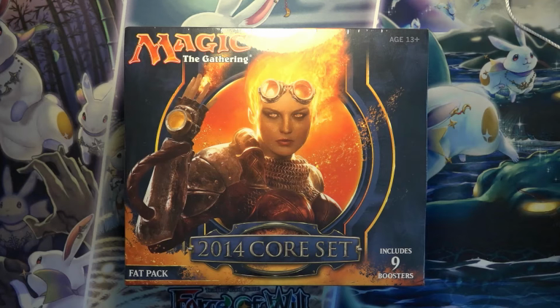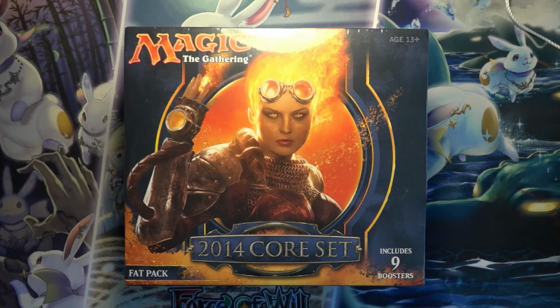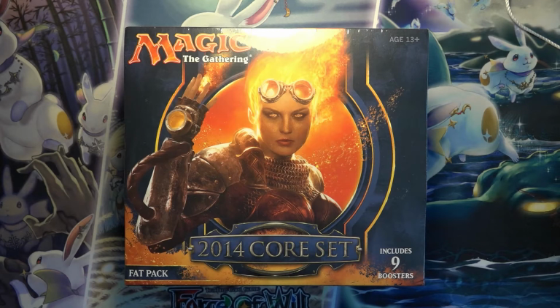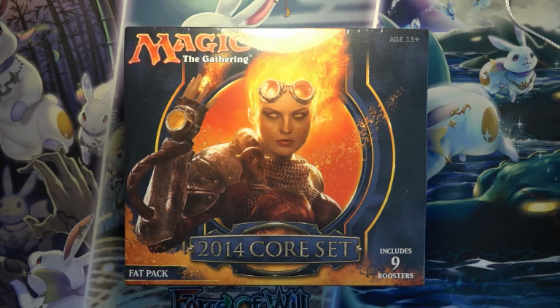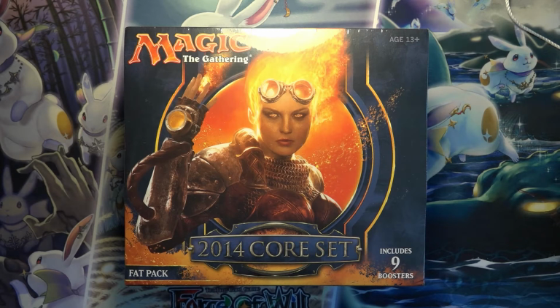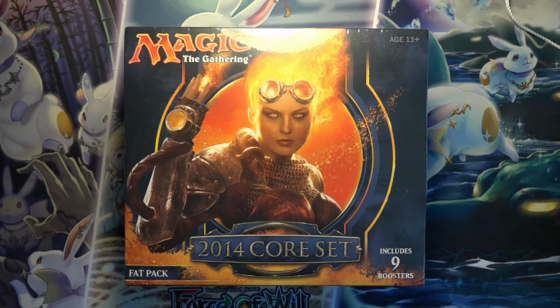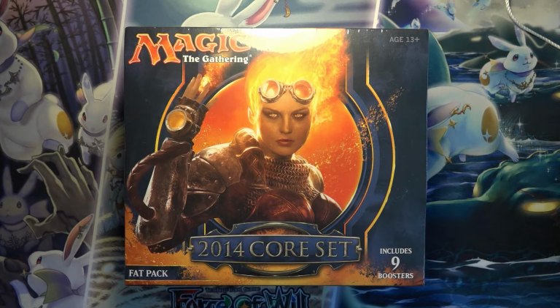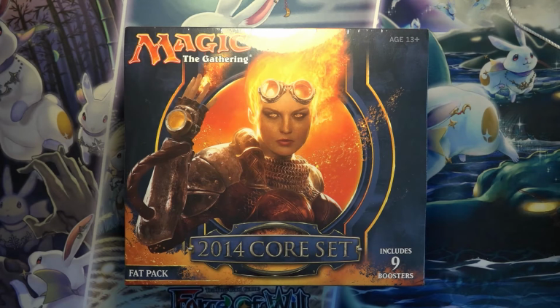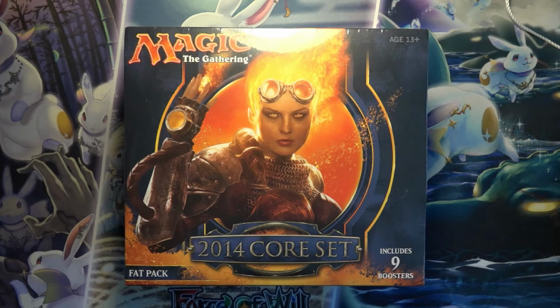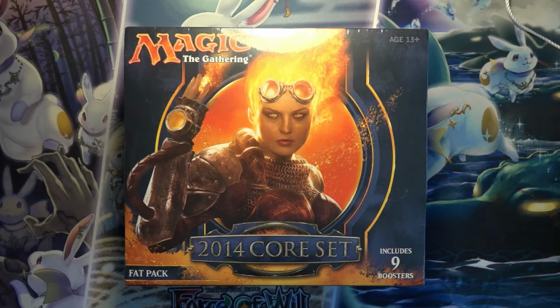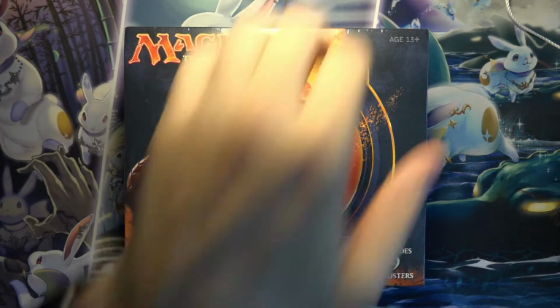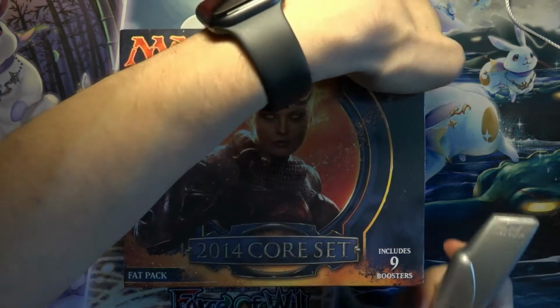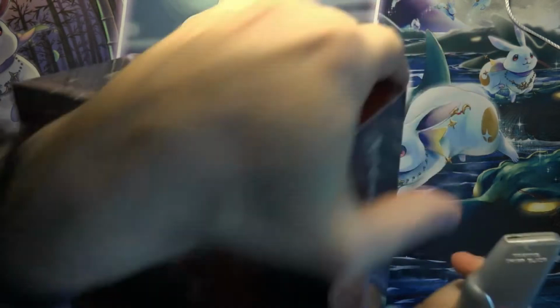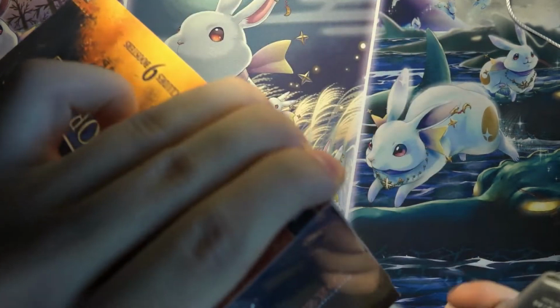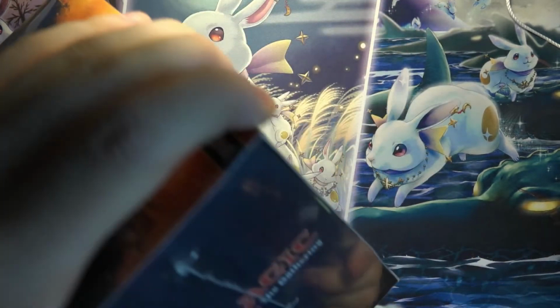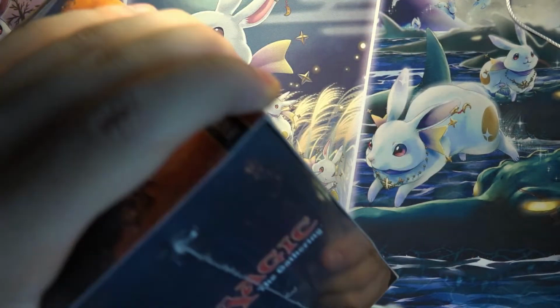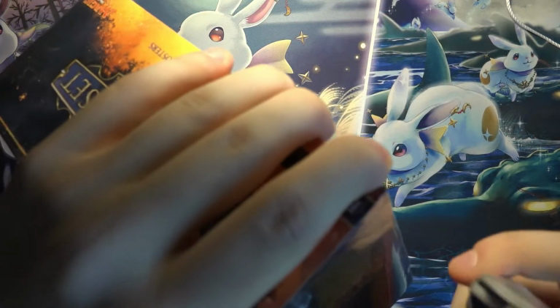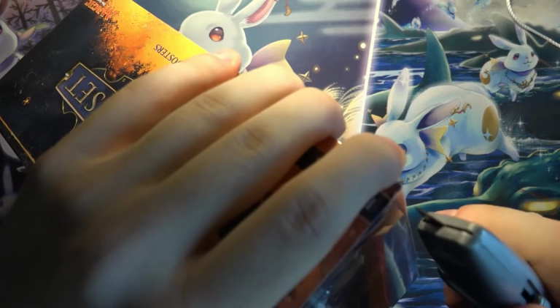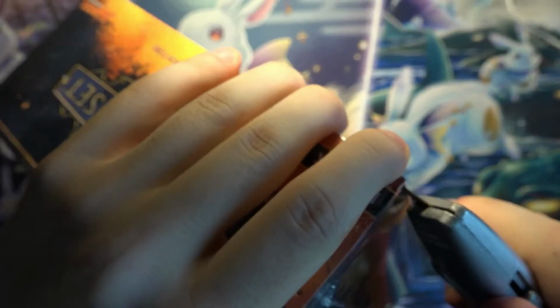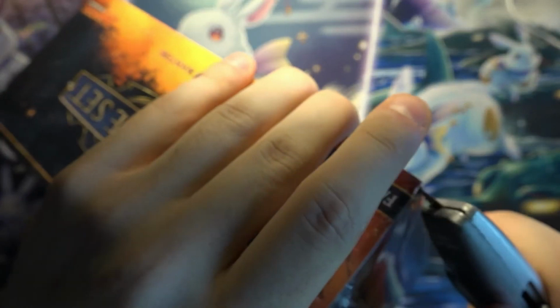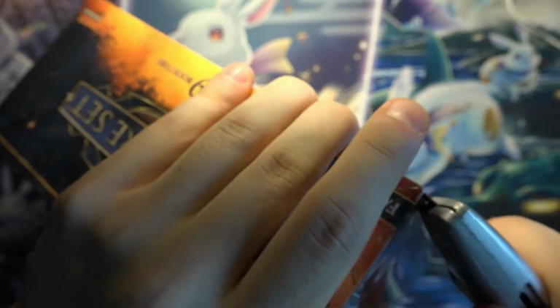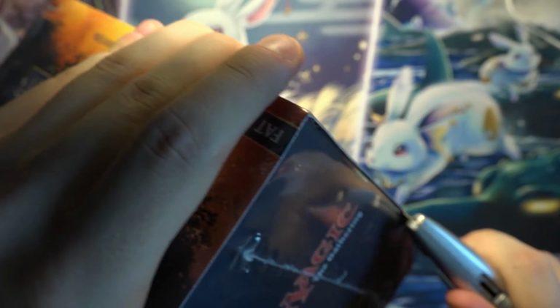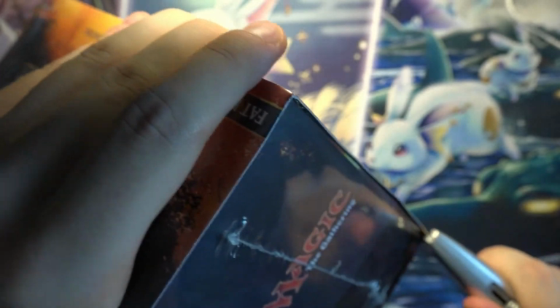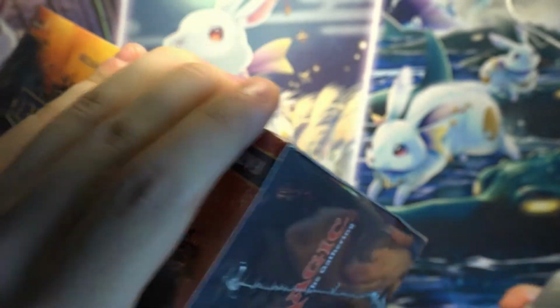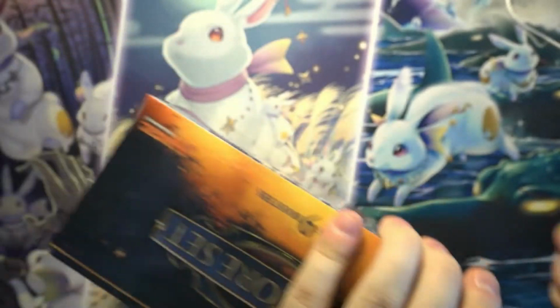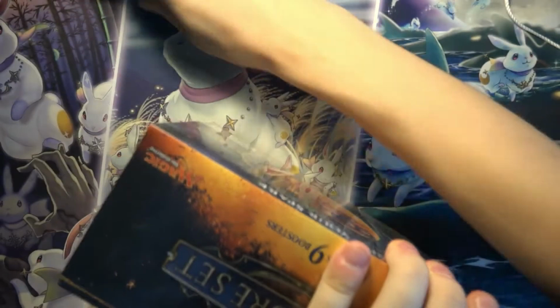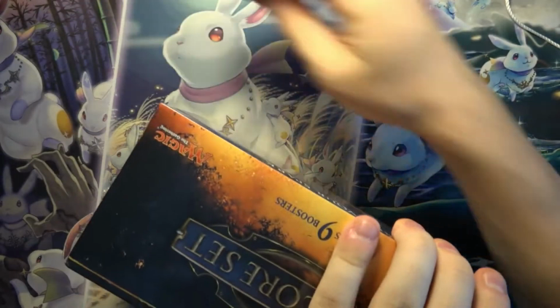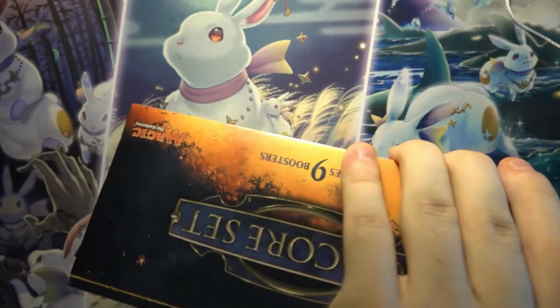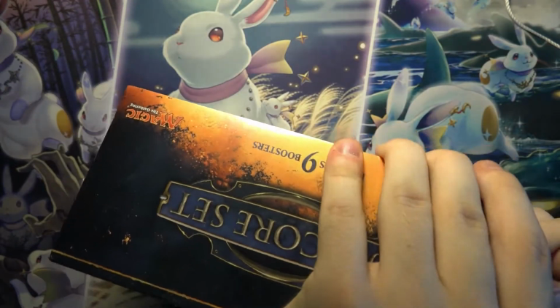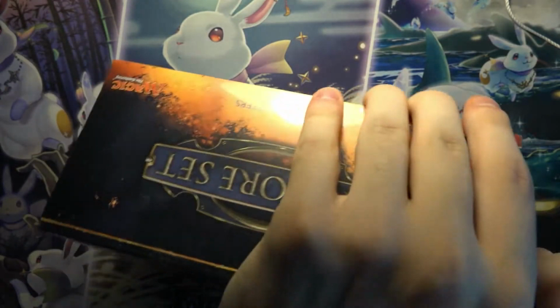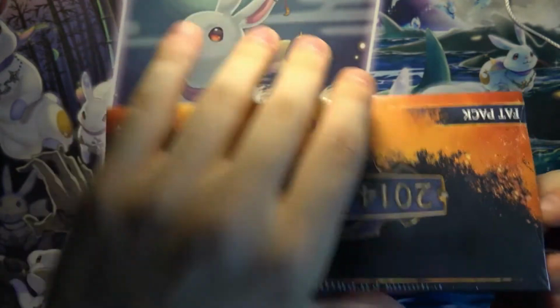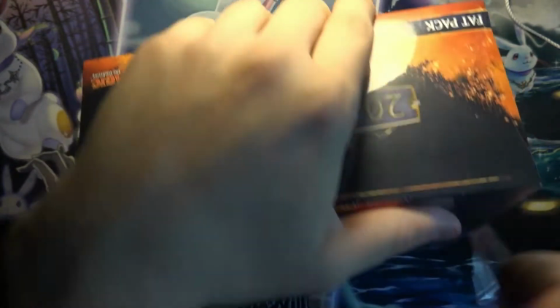Hello, today I will be opening a Core 2014 Fat Pack. This set is actually starting to get up there in age now. It's been, I think, seven years since it was released, and a lot of the good cards were reprinted in Double Masters and Jump Start.